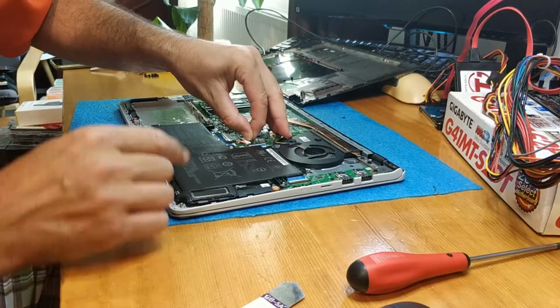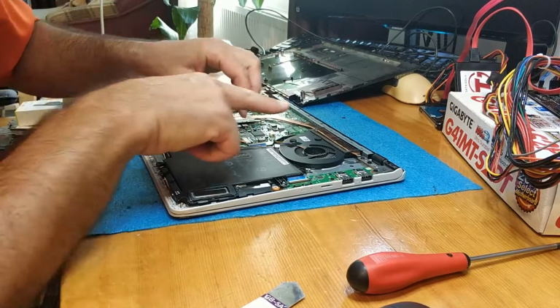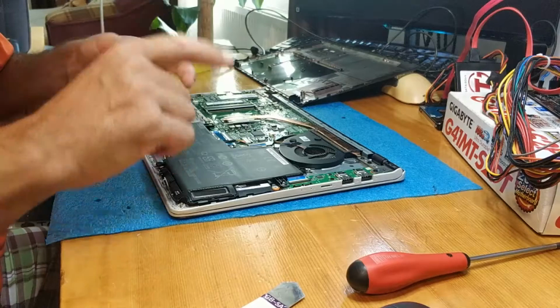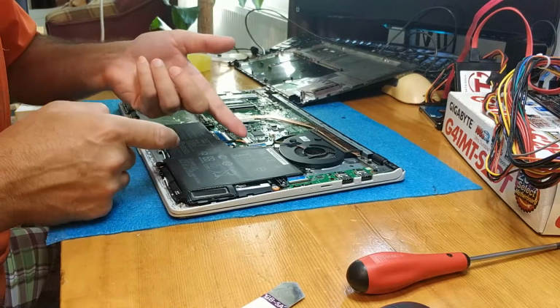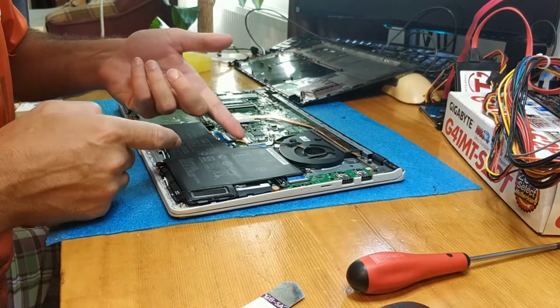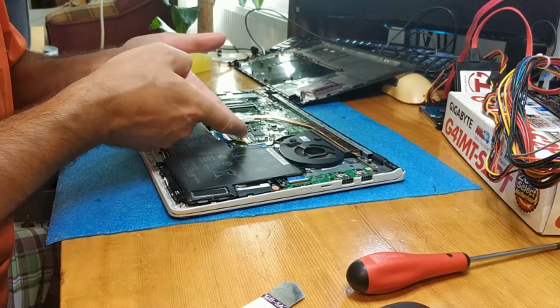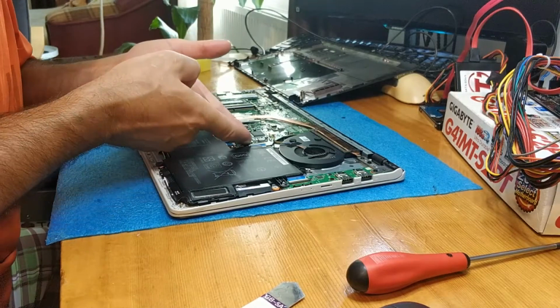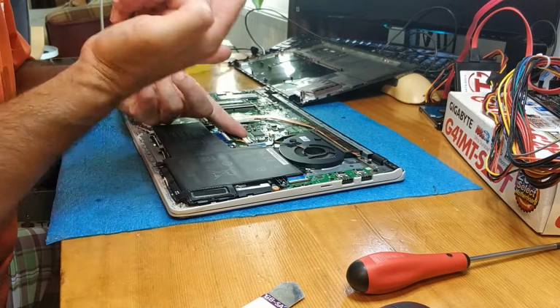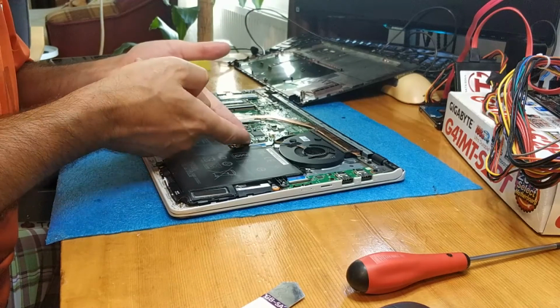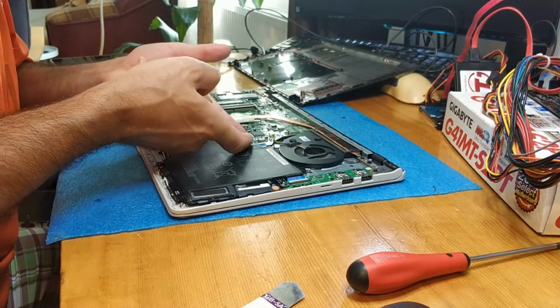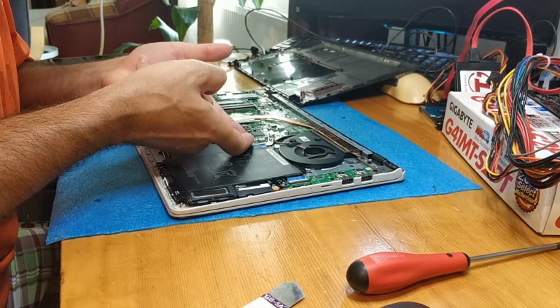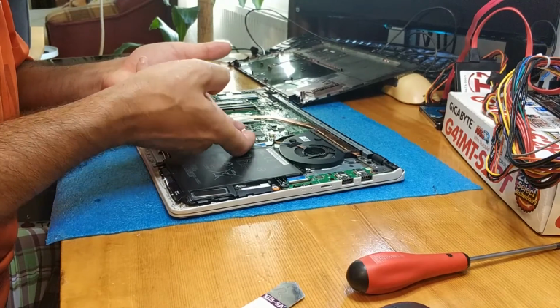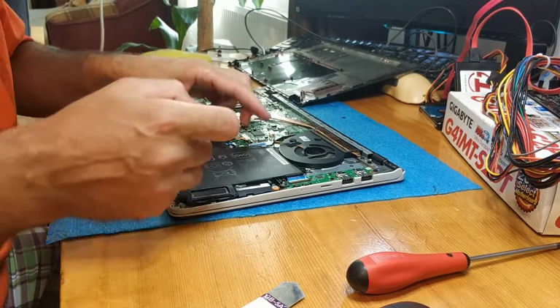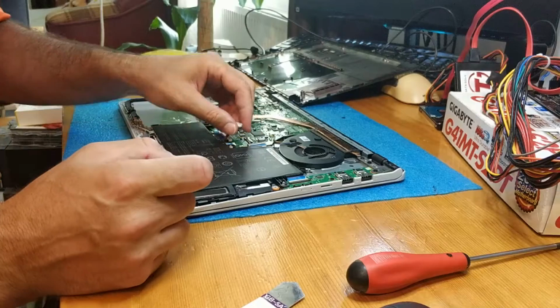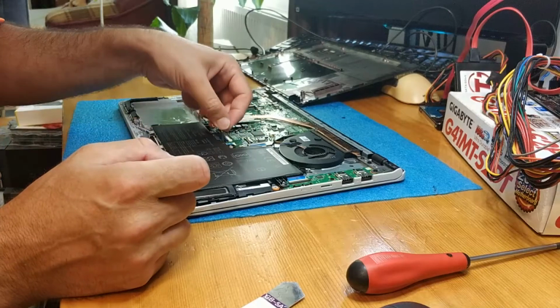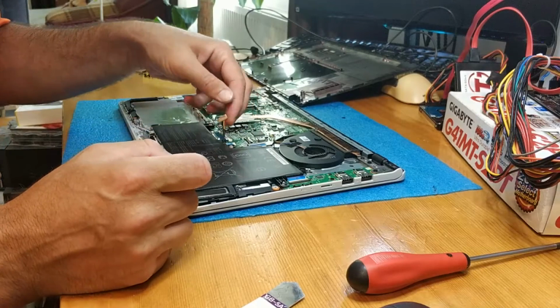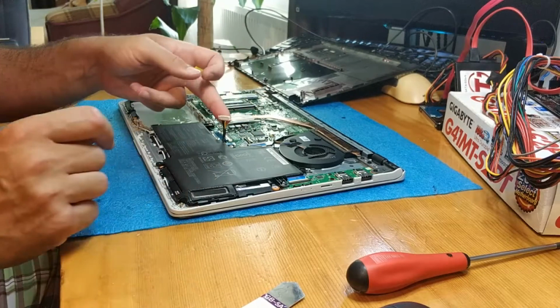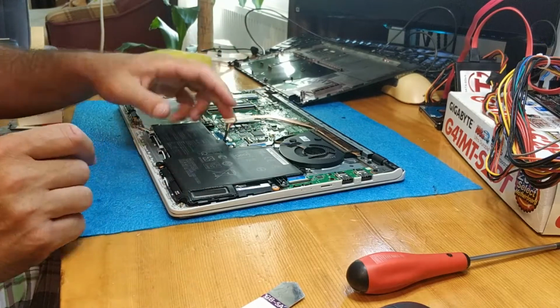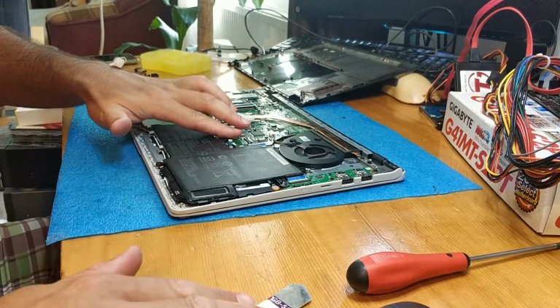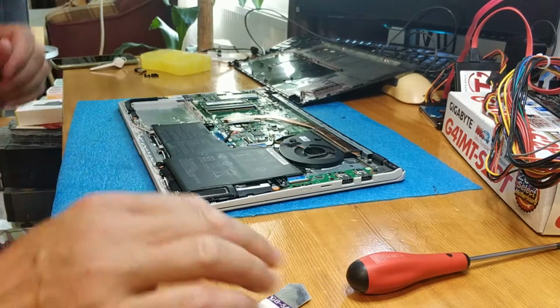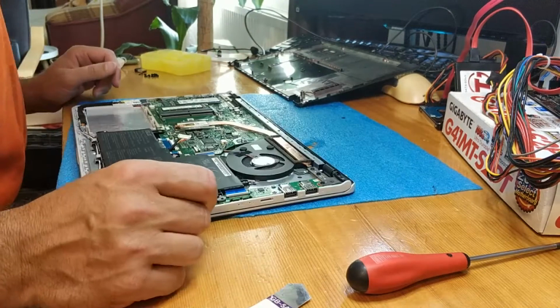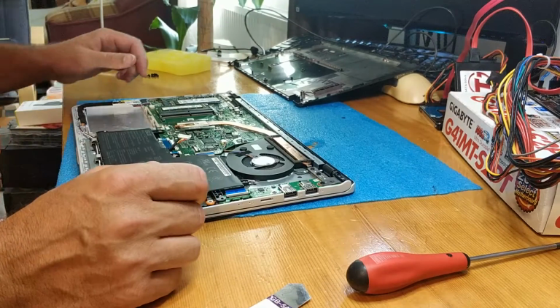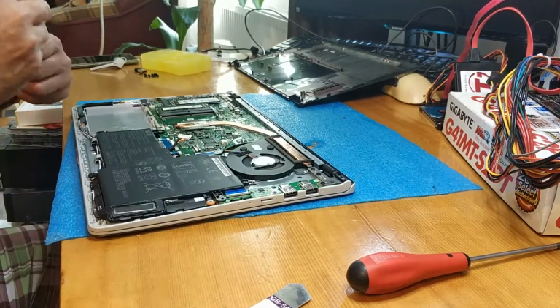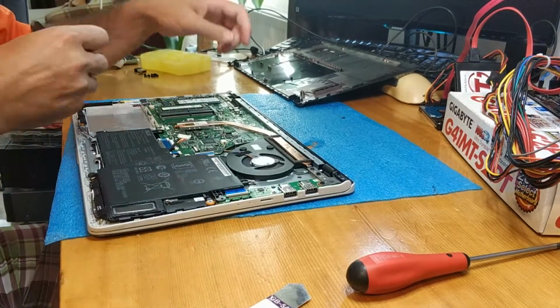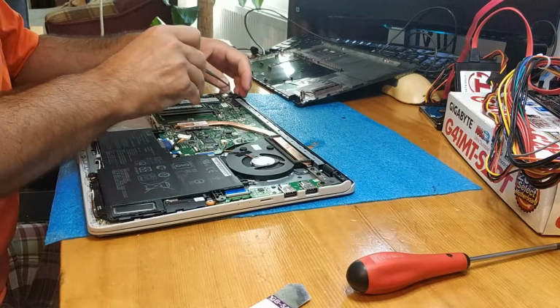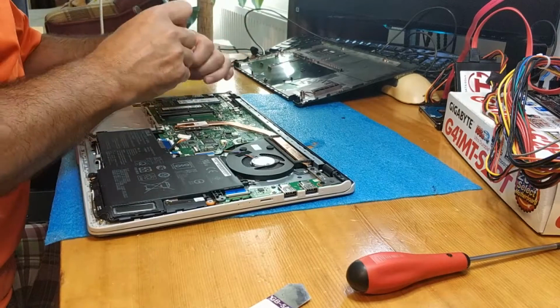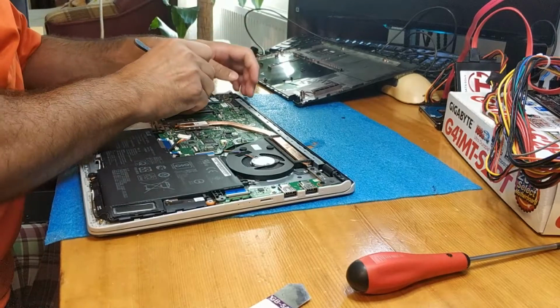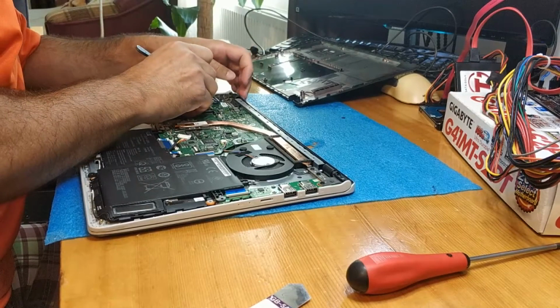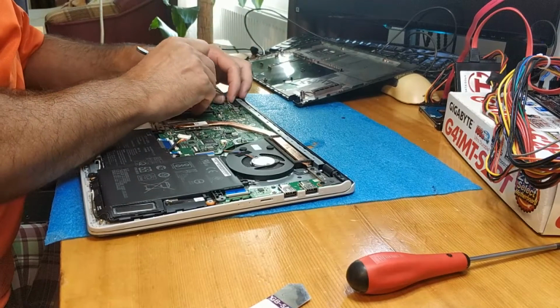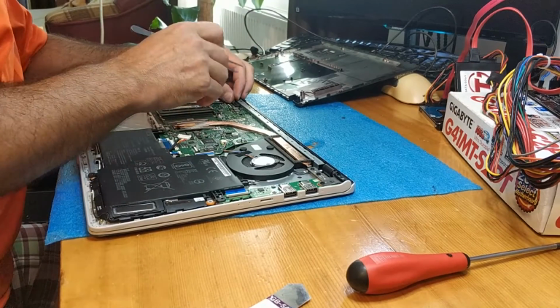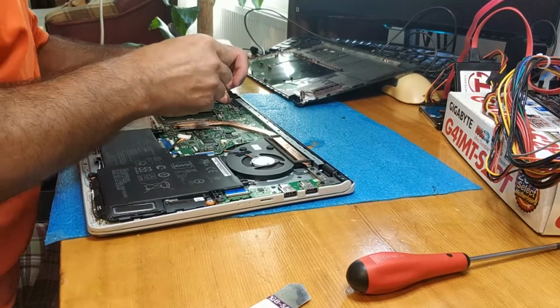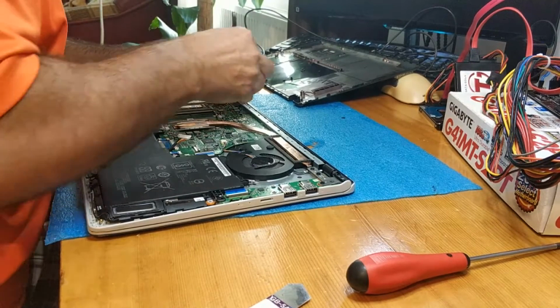We push the metal apart and pry up the battery. So that's it — the battery. Now first take out the Levedes cable.